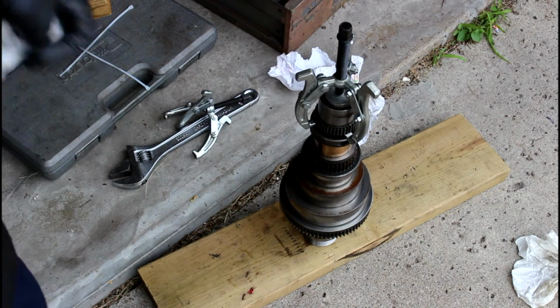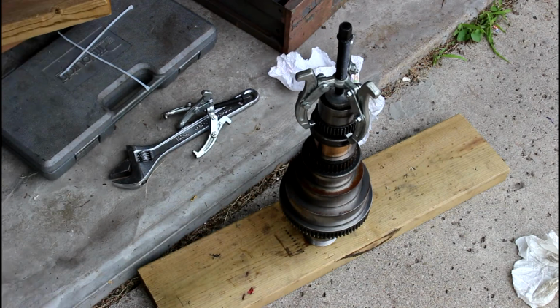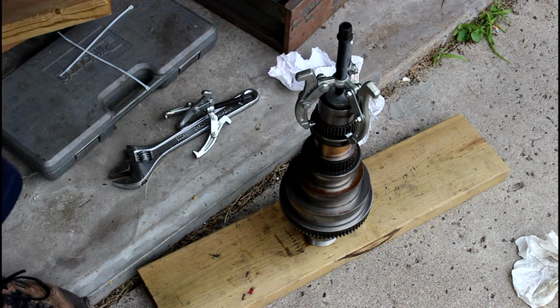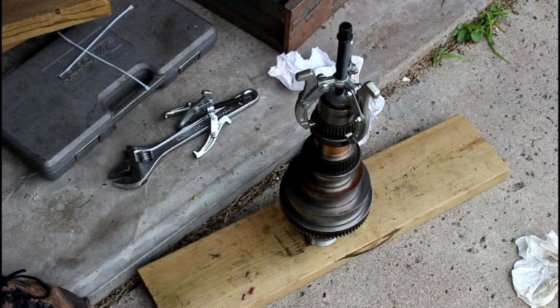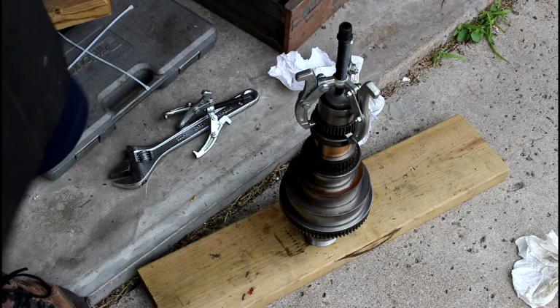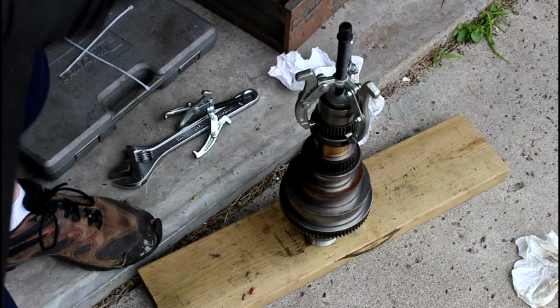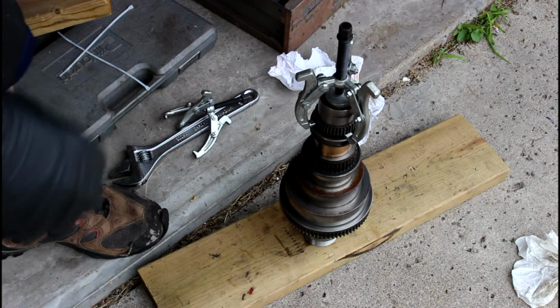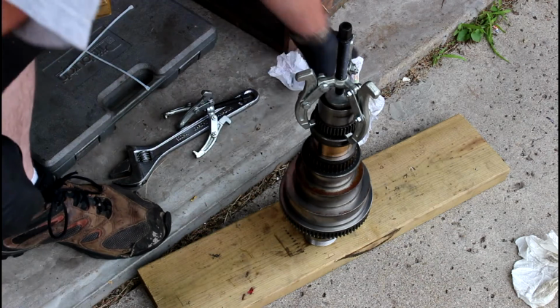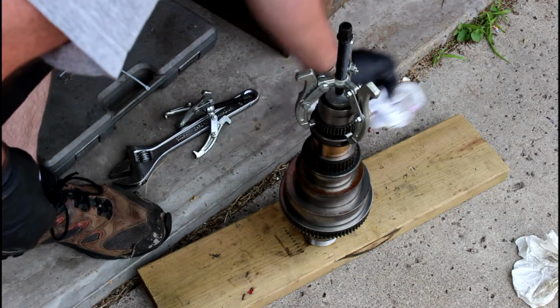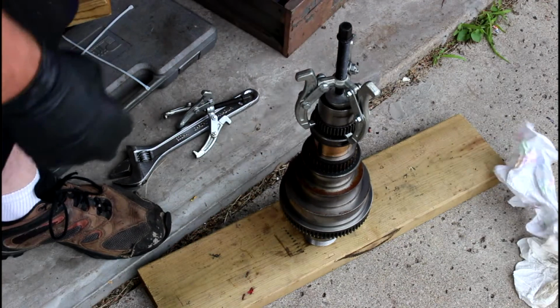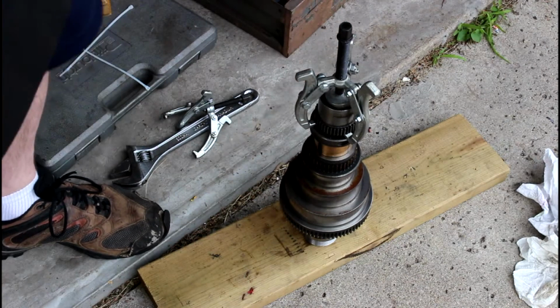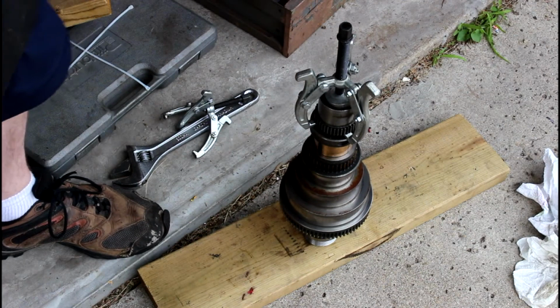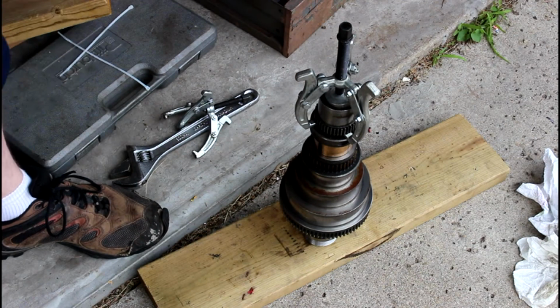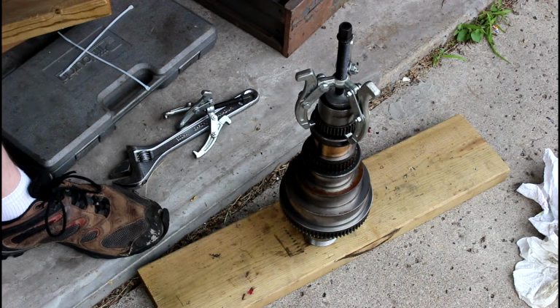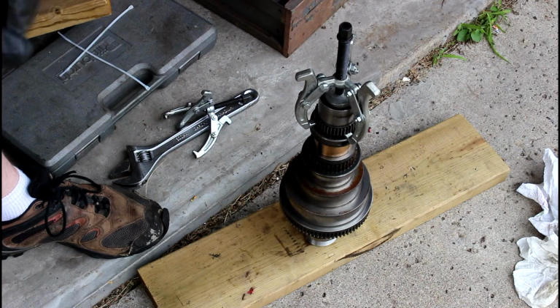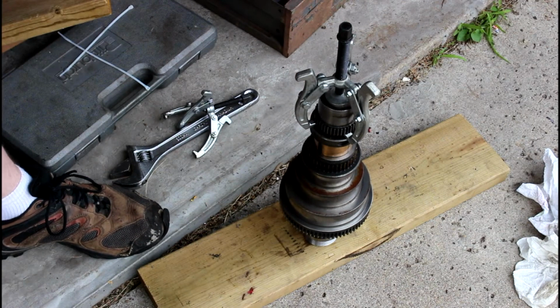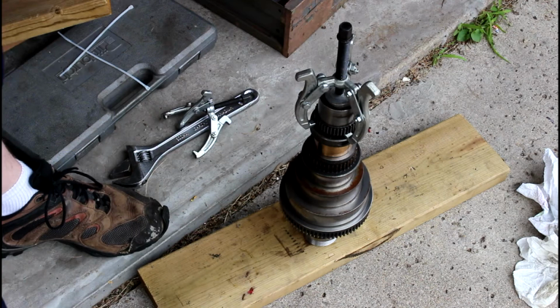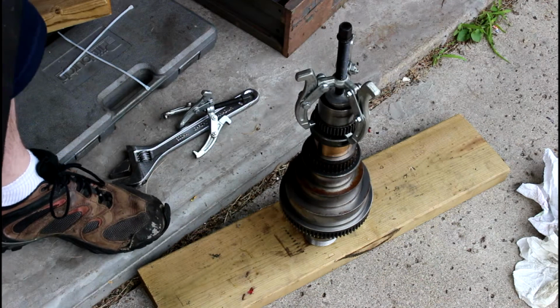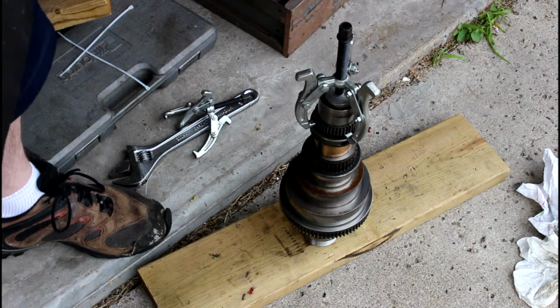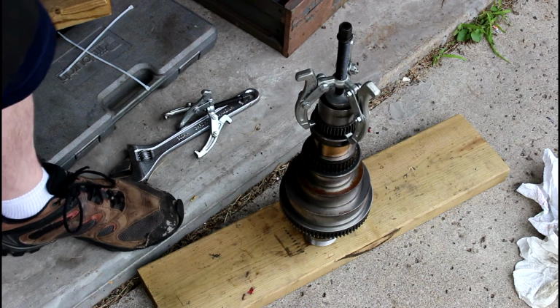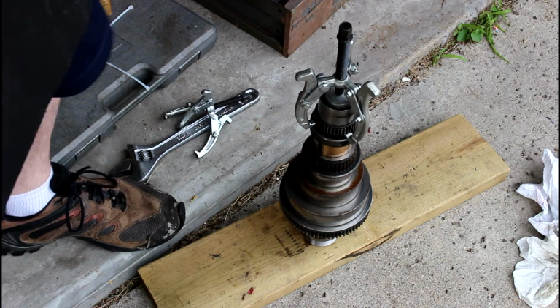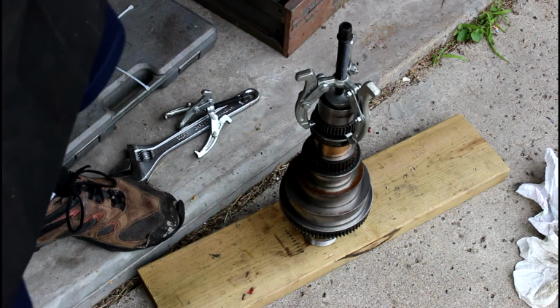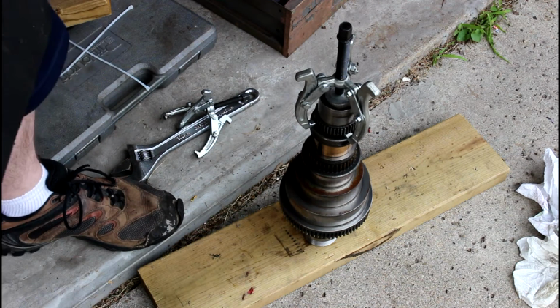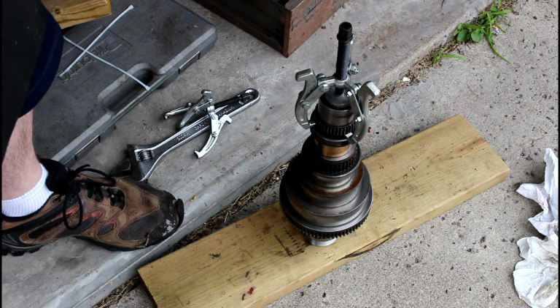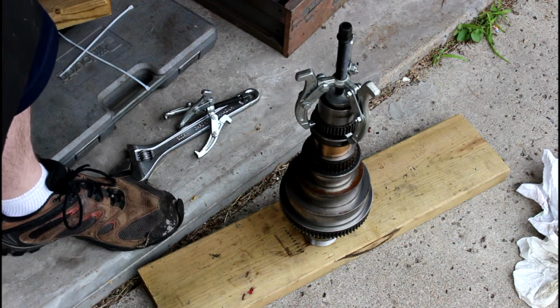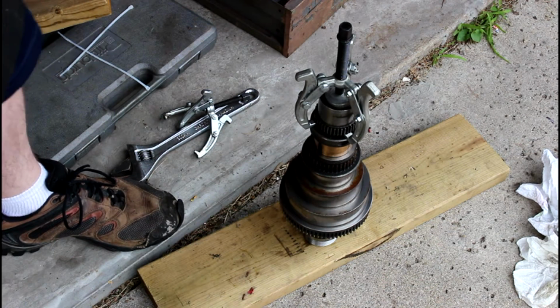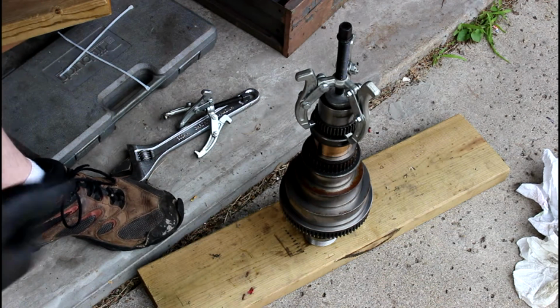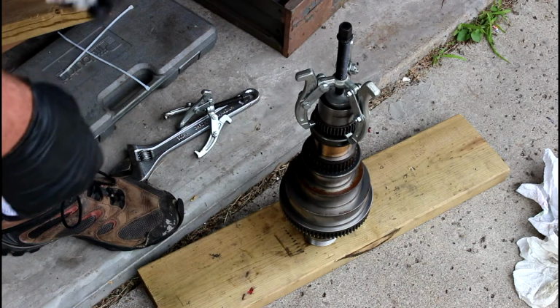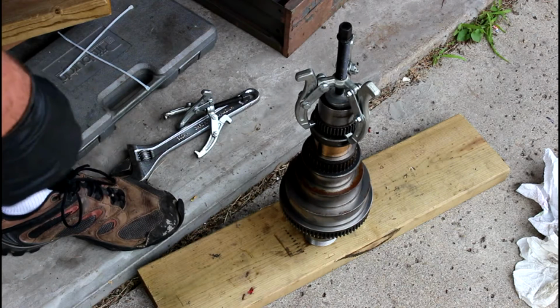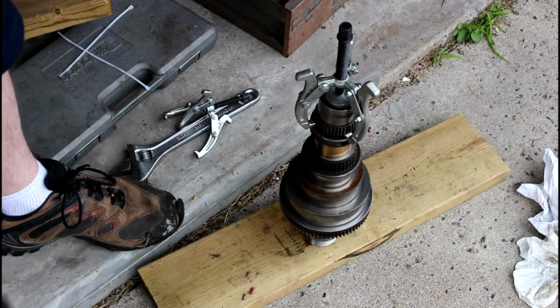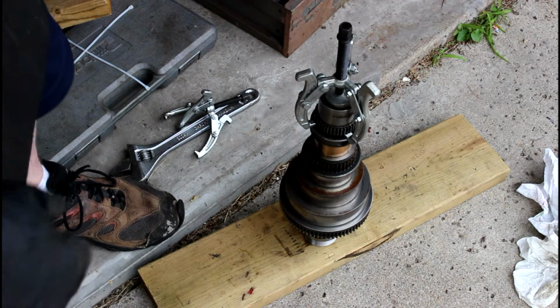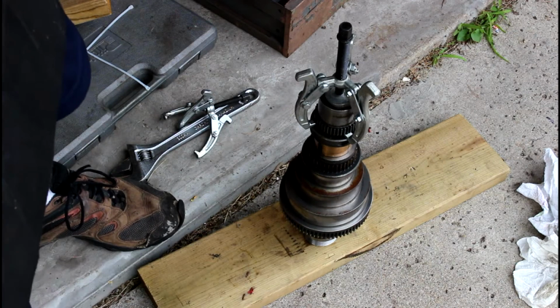All right, hey guys, today I'm going to show you this is my spindle off a South Bend Heavy 10 and I'm going to show you how I pull these gears off of here without using a press. You can use a press for this, but I'm not going to go buy a press and I don't know anybody that has one locally.